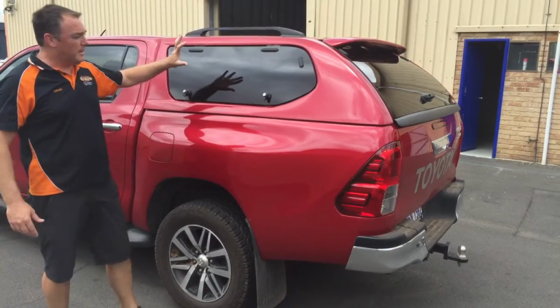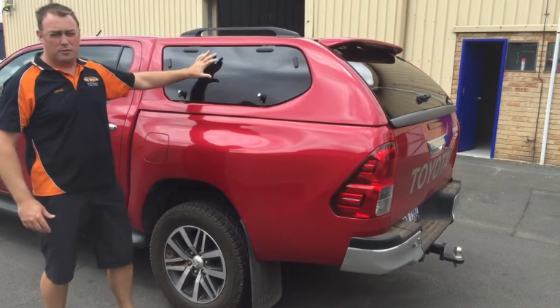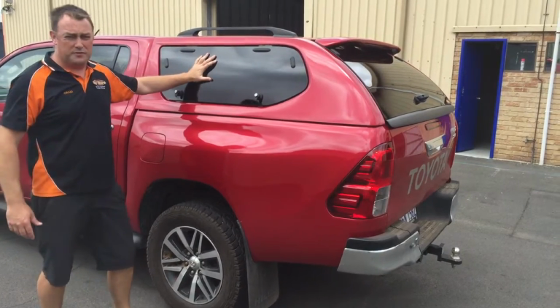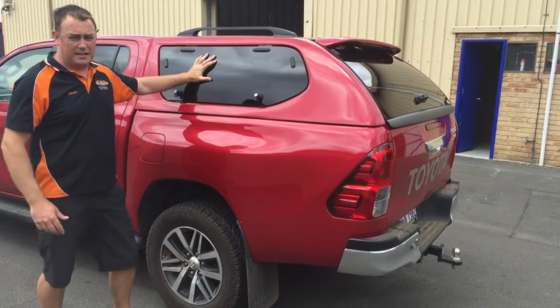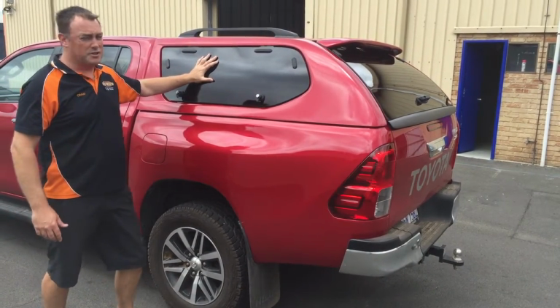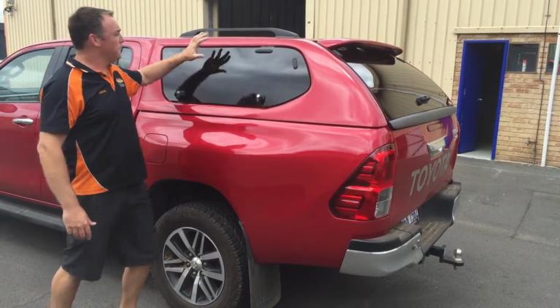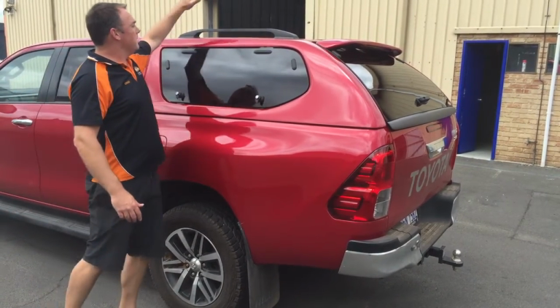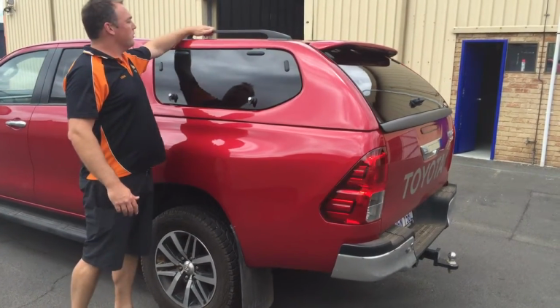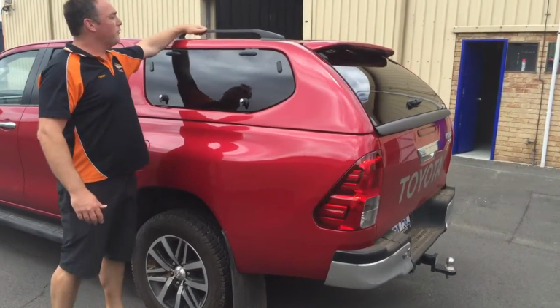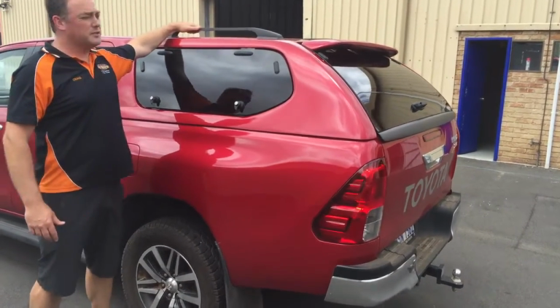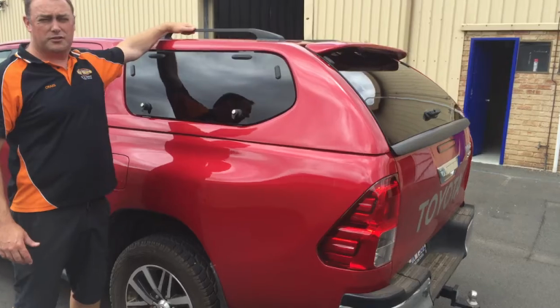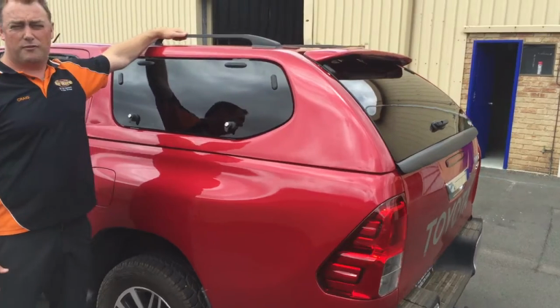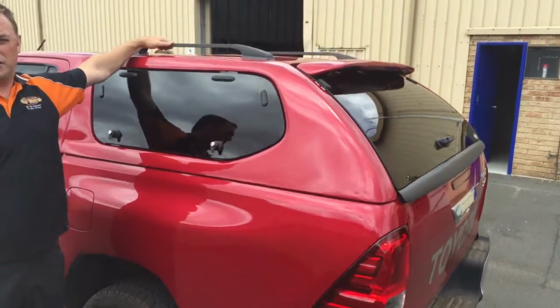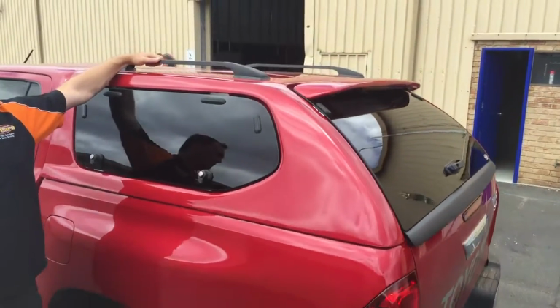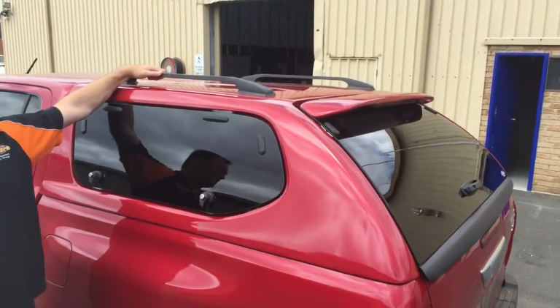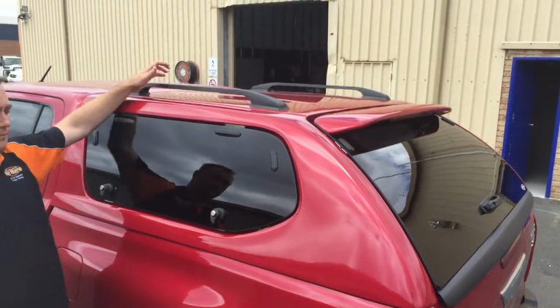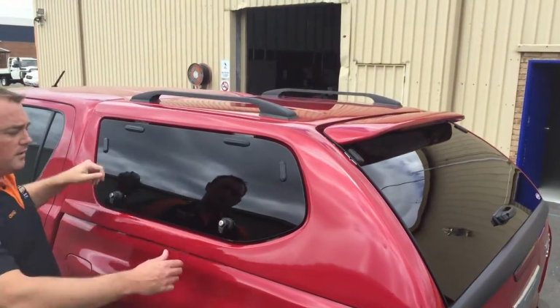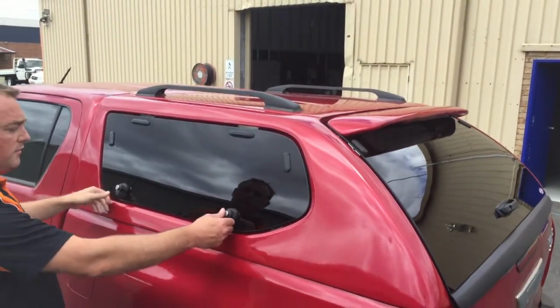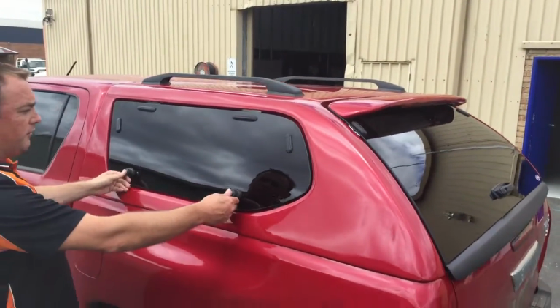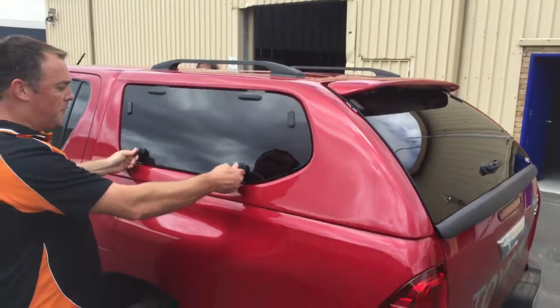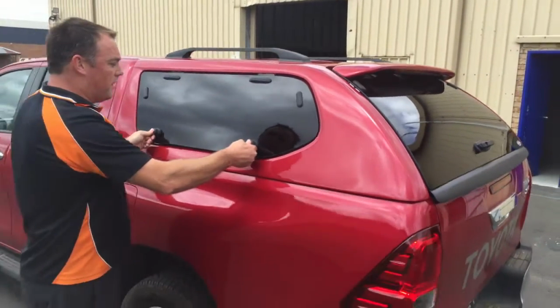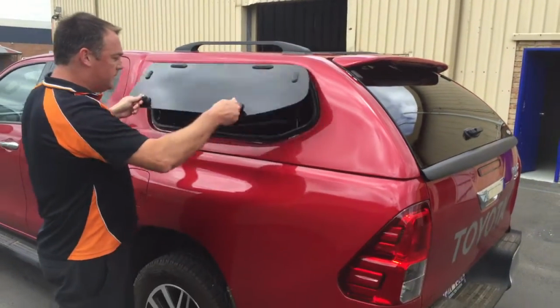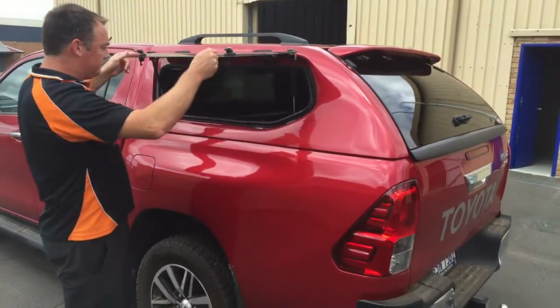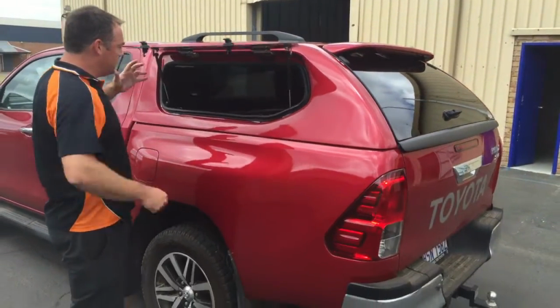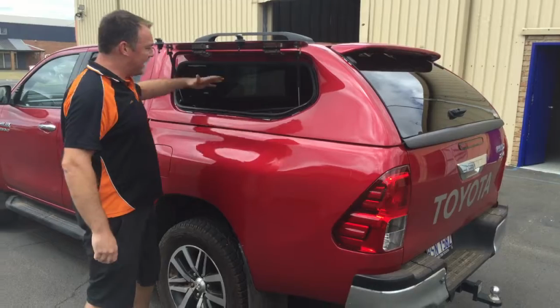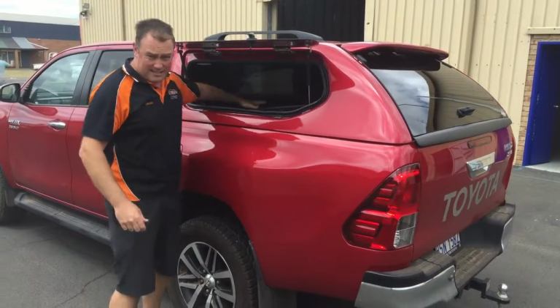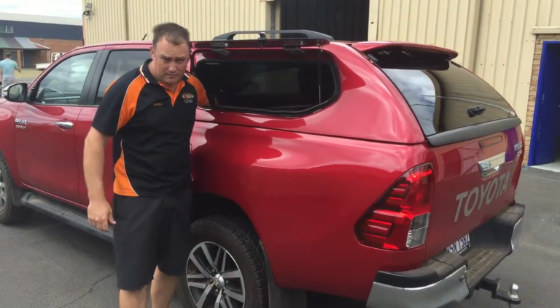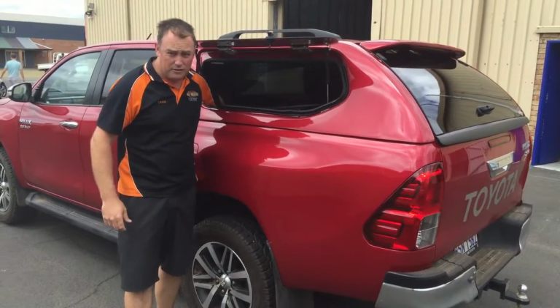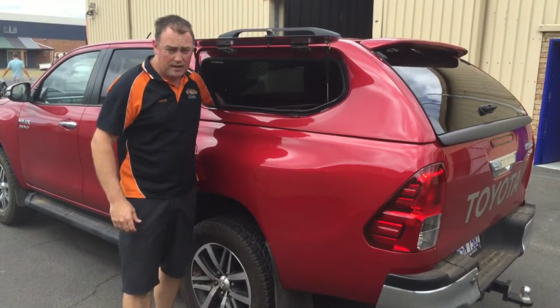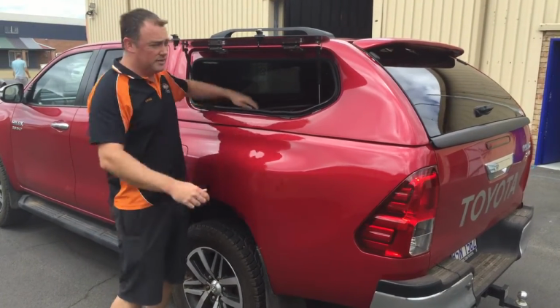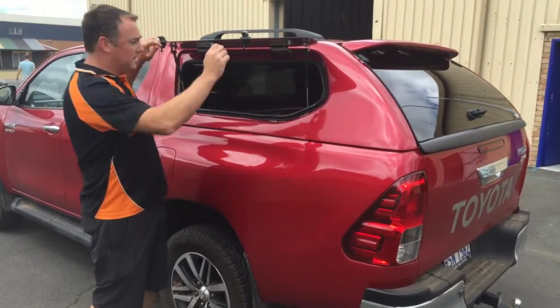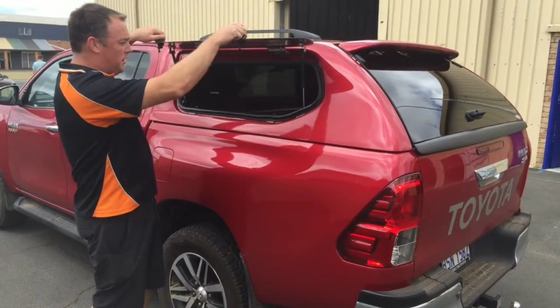Comes with all your privacy glass on your top. You've got your roof rails so you can strap the roof racks onto it if you need to. You've got your flip-up windows so you get access into the front of the tray nice and easily as well.